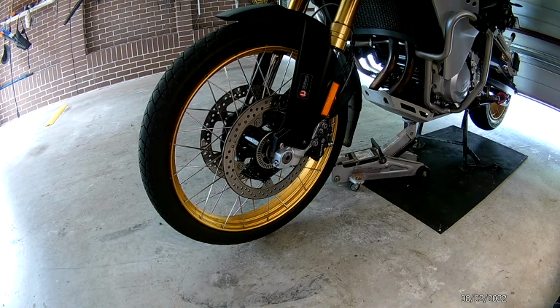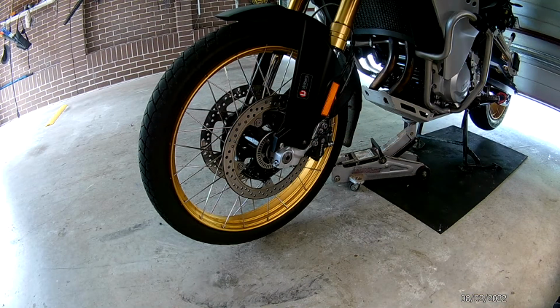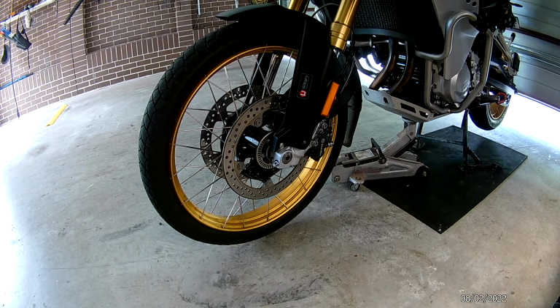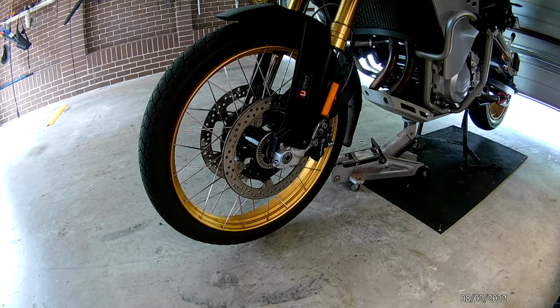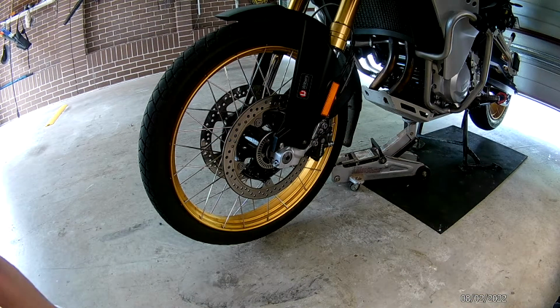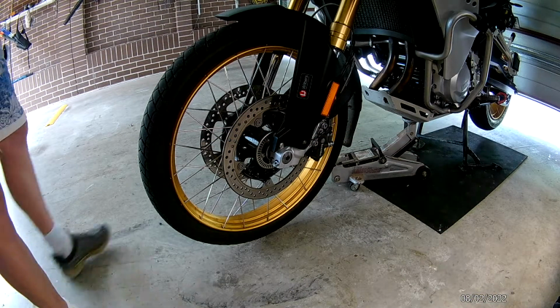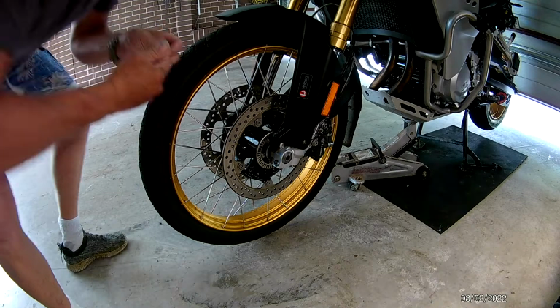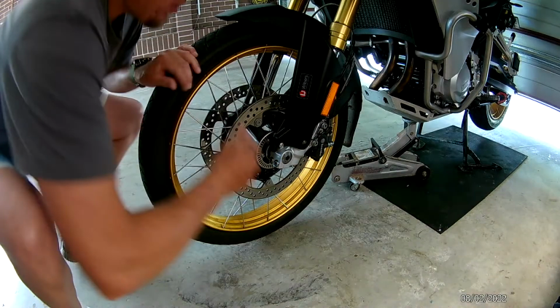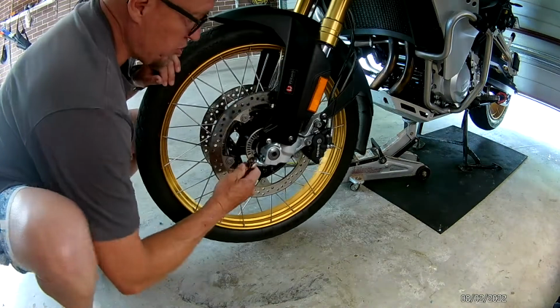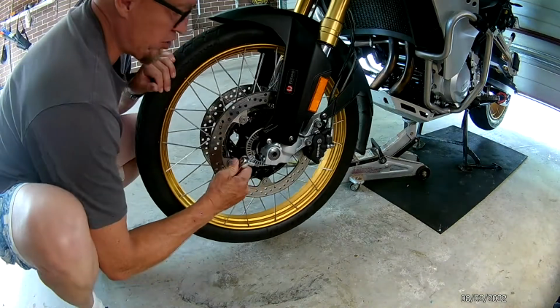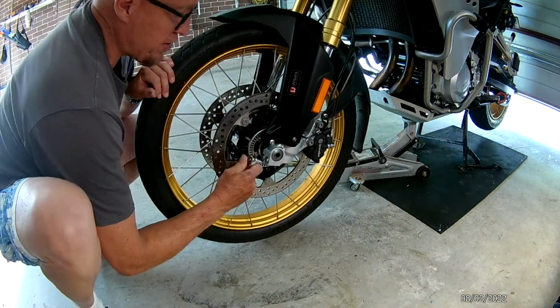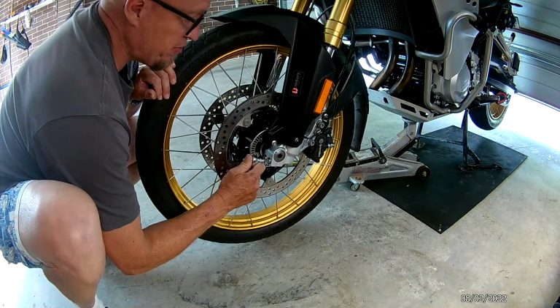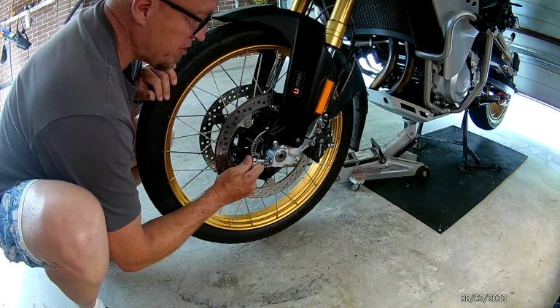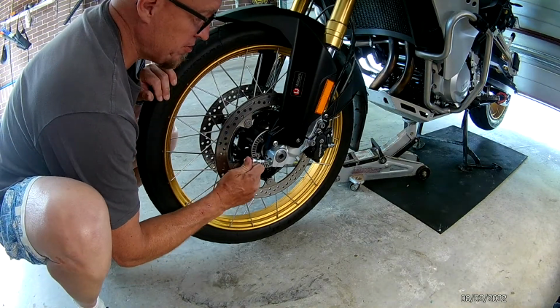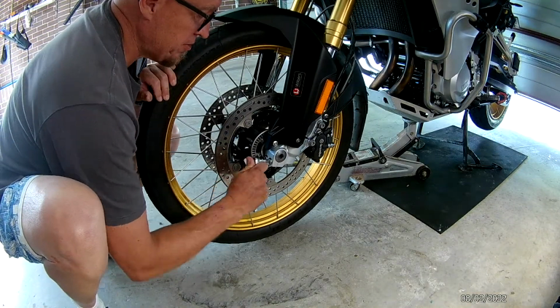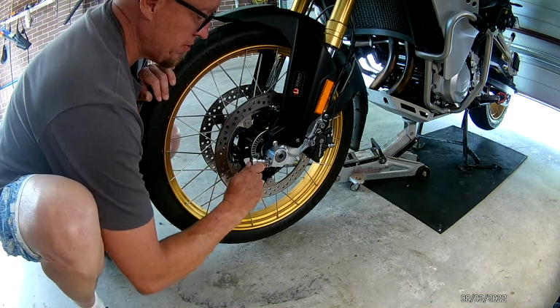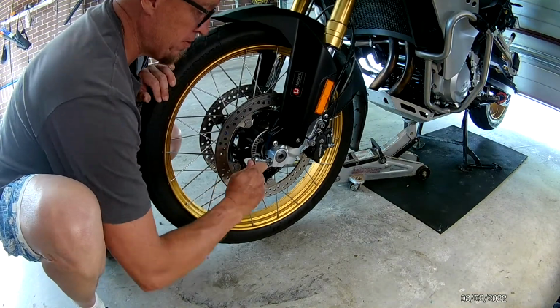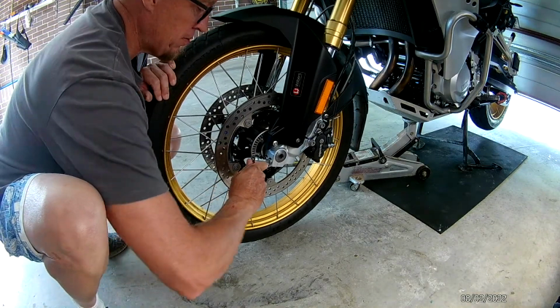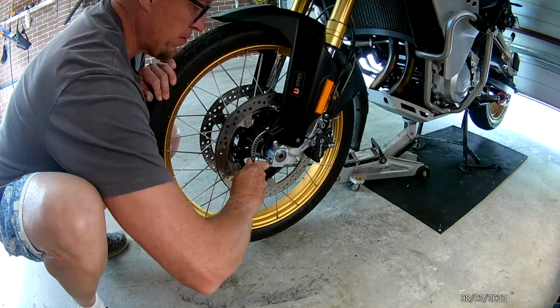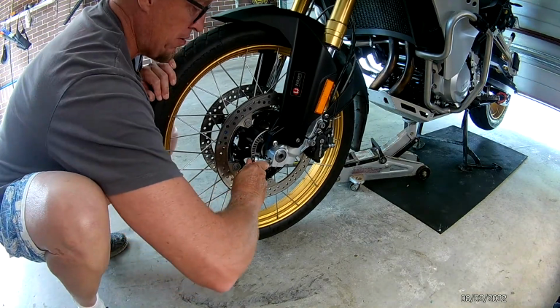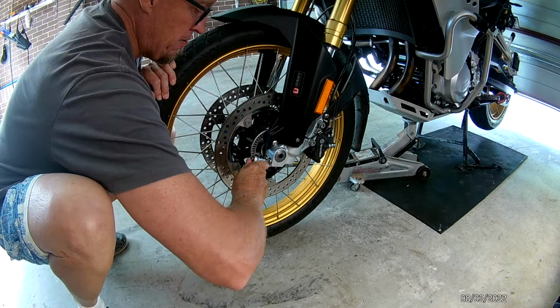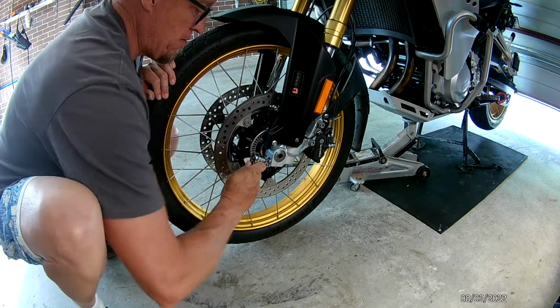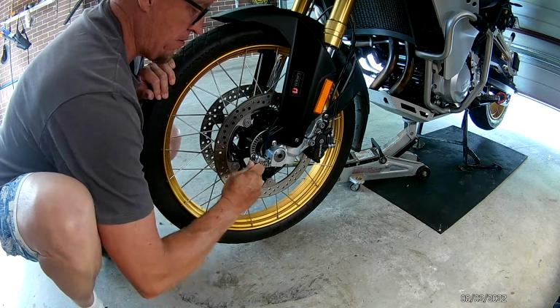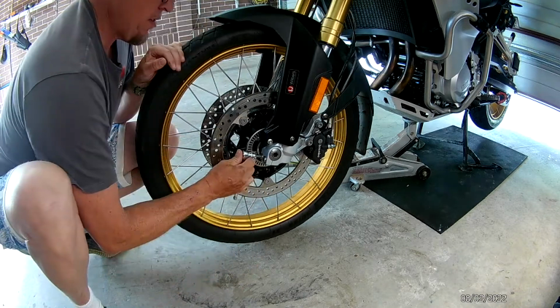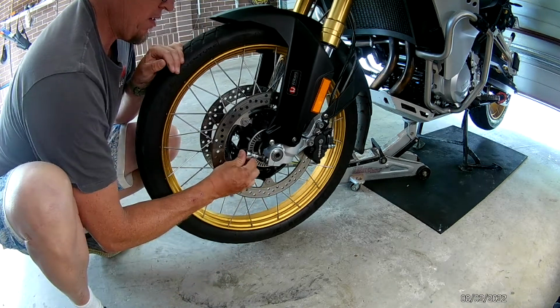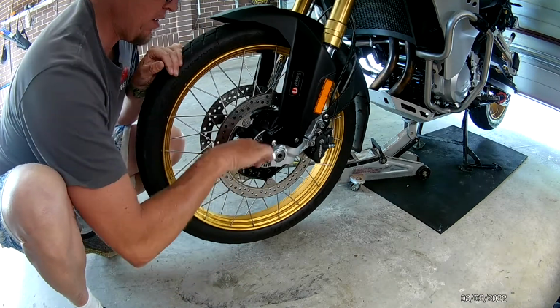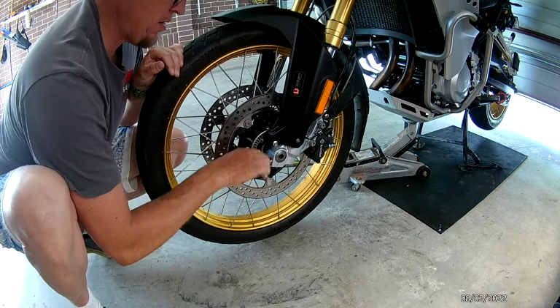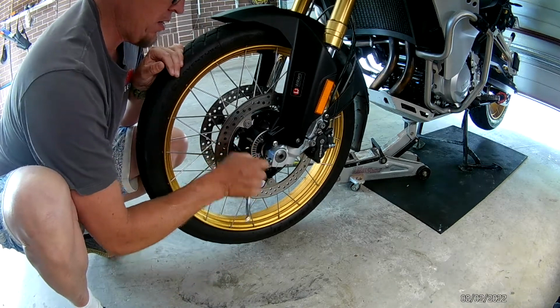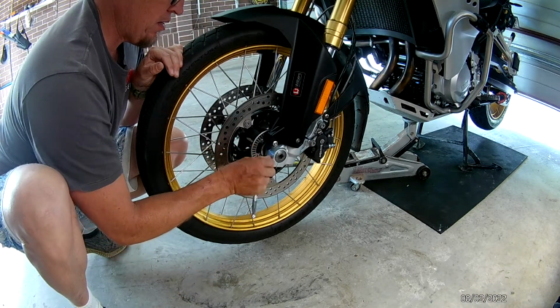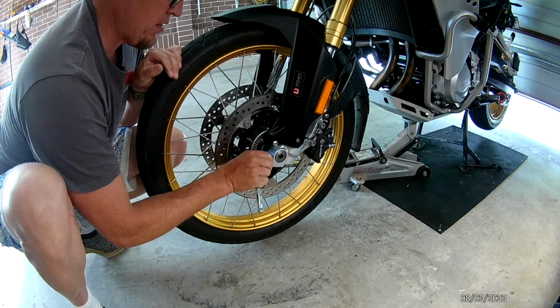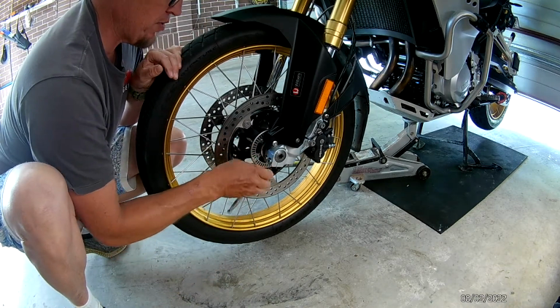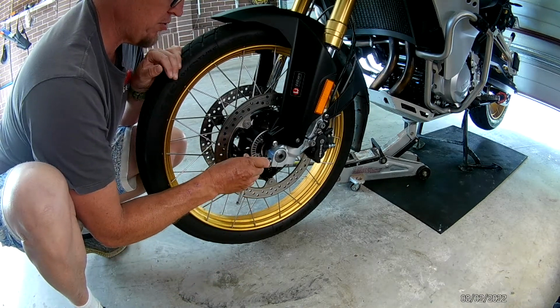First thing to do is to crack the pinch bolts — just want them loose.